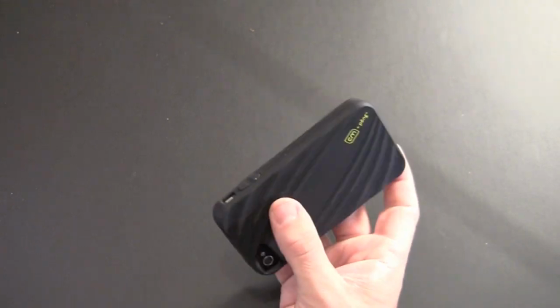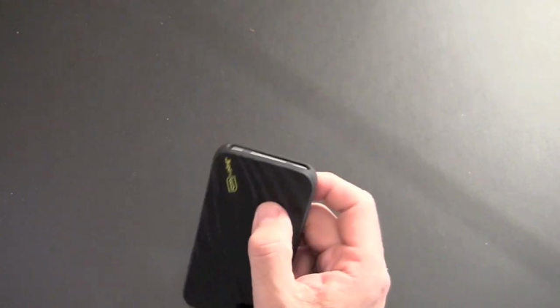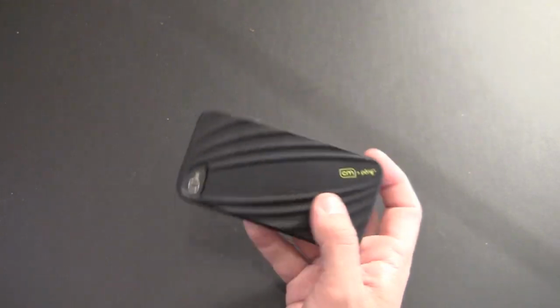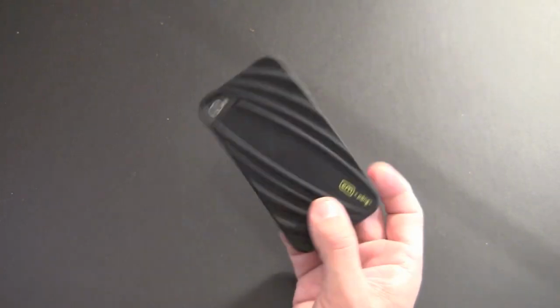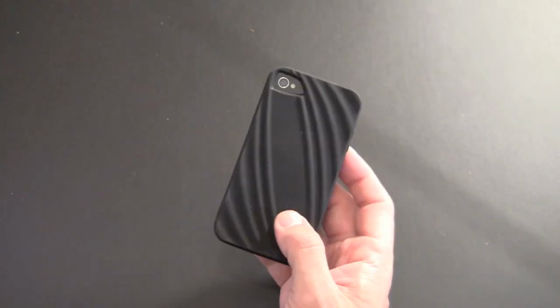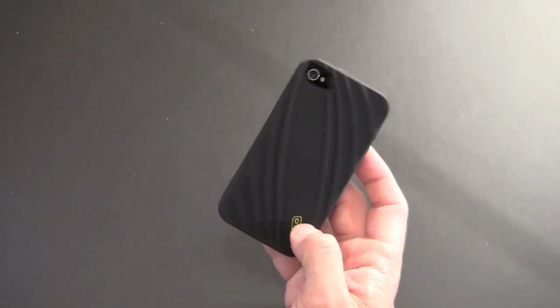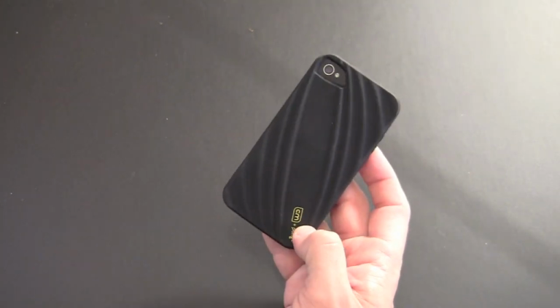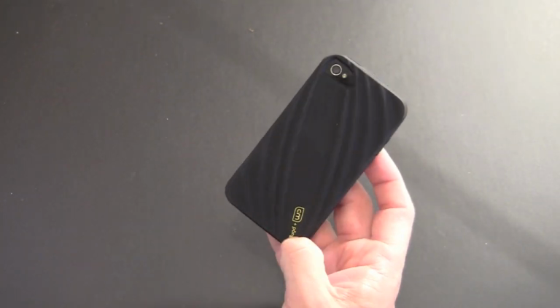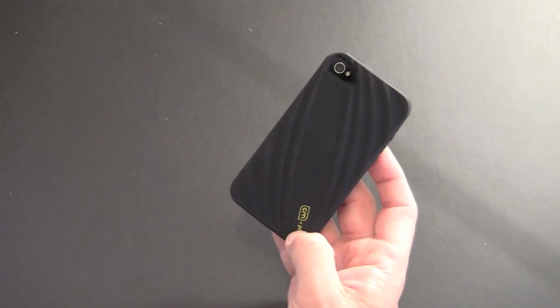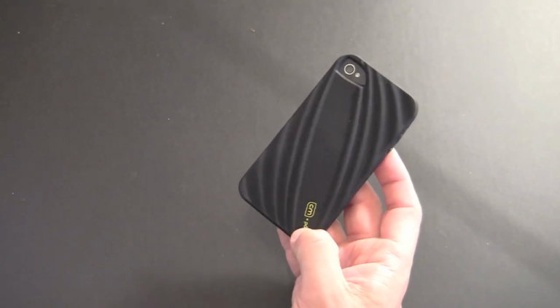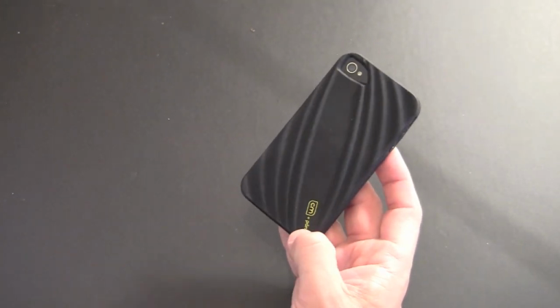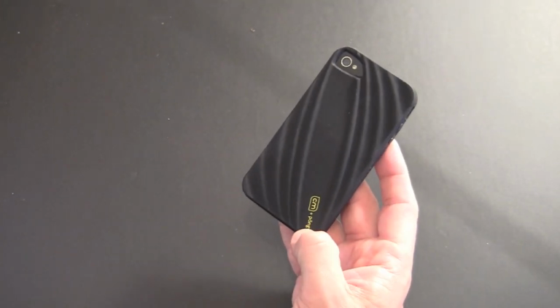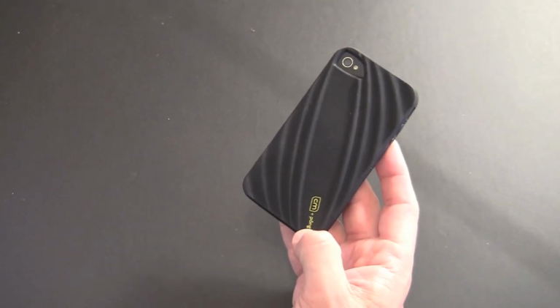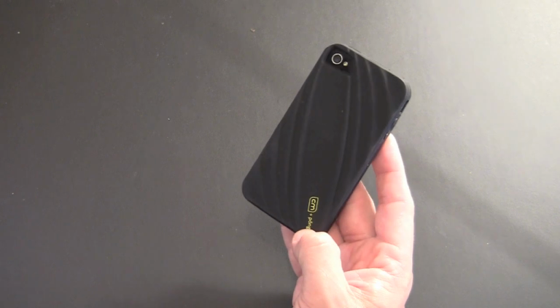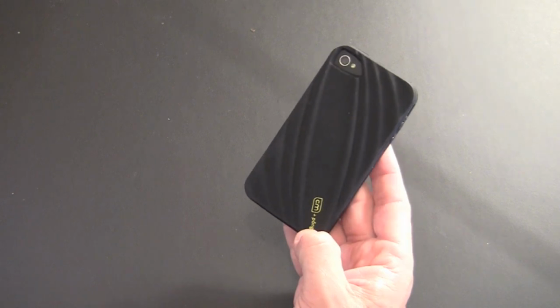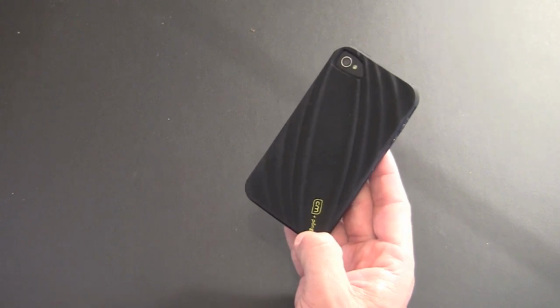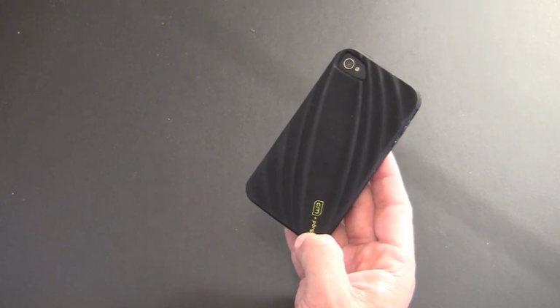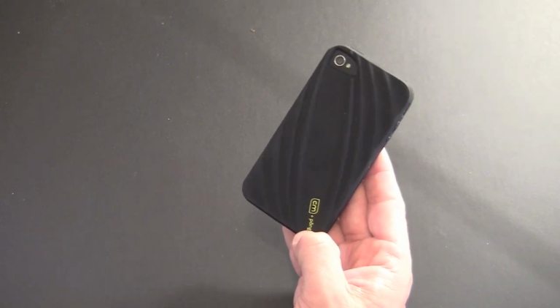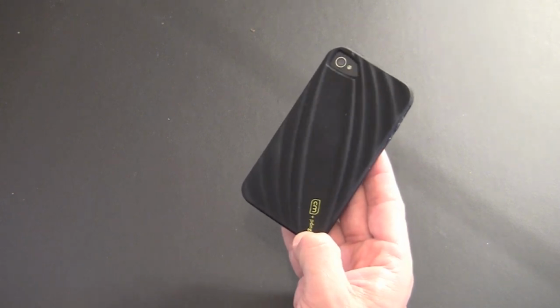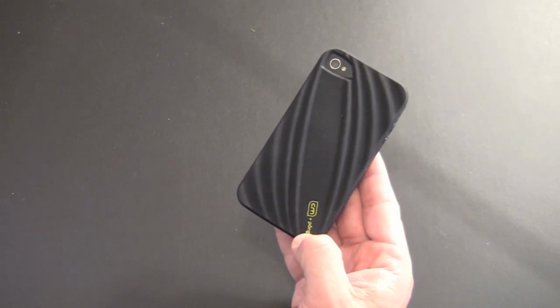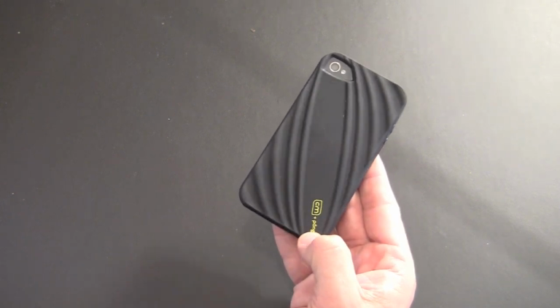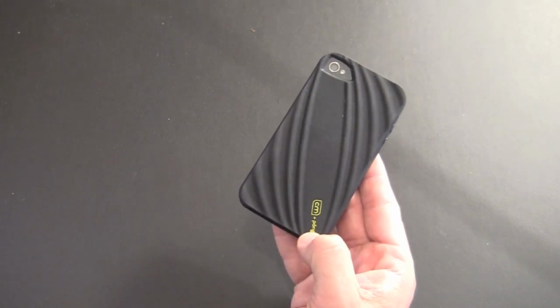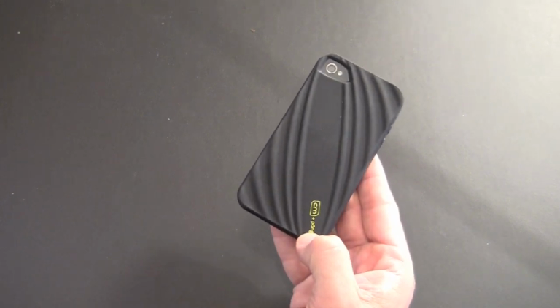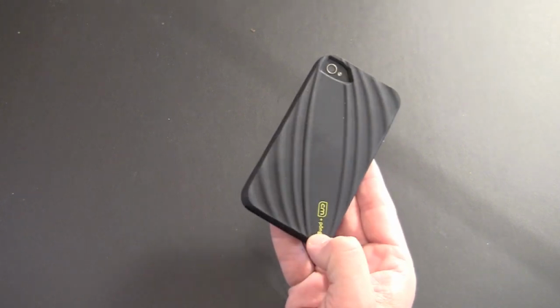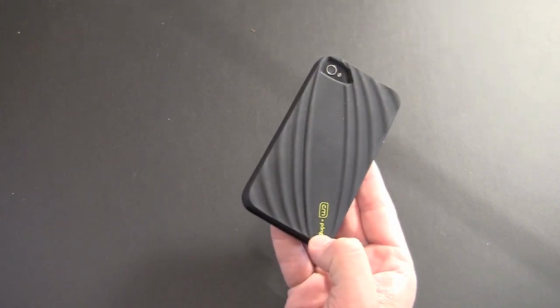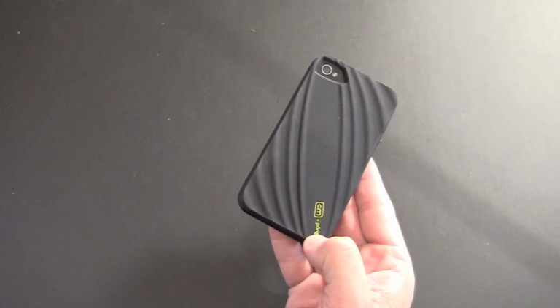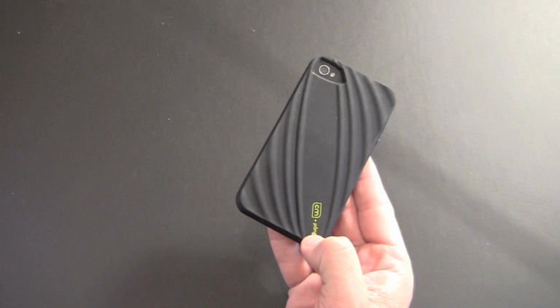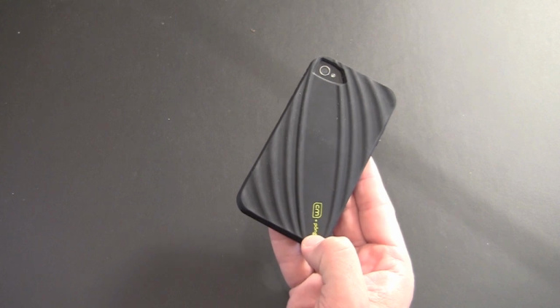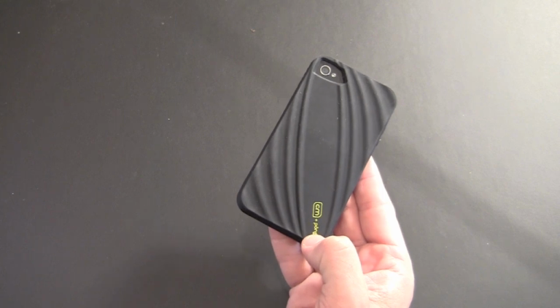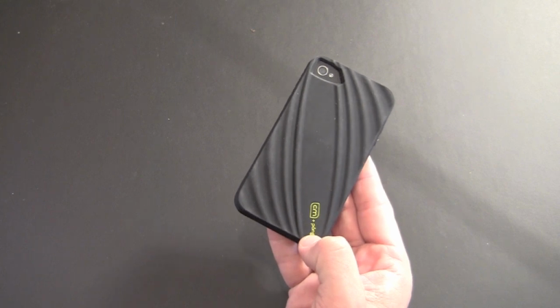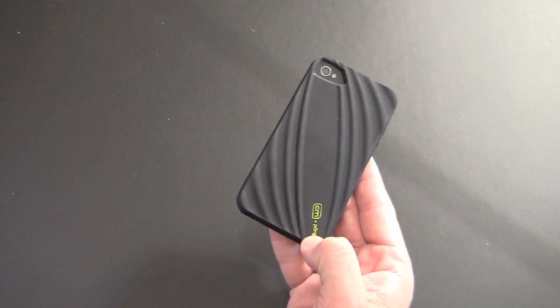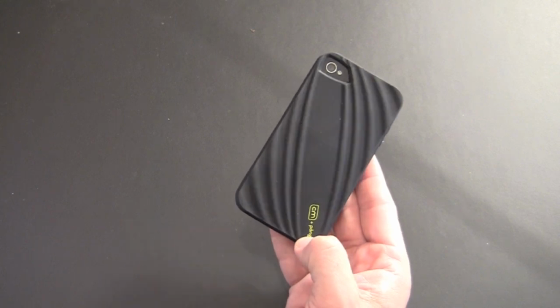That's all for the Casemate Bounce. Check the link in the video description where you can learn more. If you have any questions about this case or anything else, feel free to drop me a line. Otherwise, have a great day.